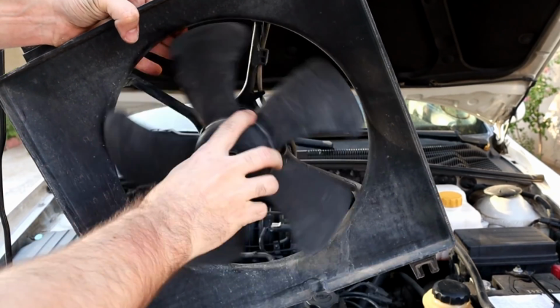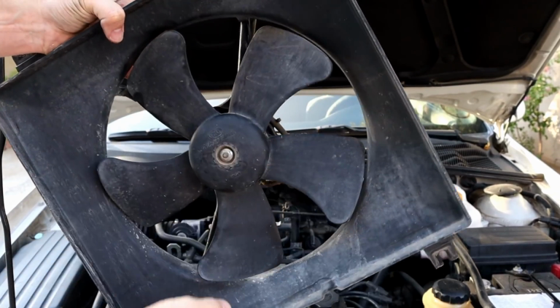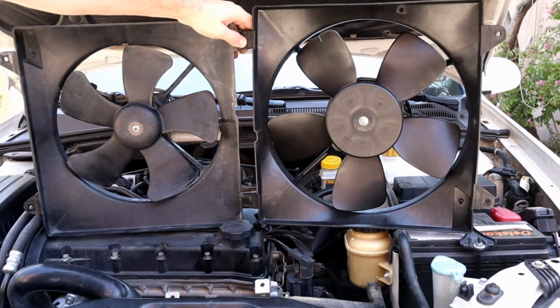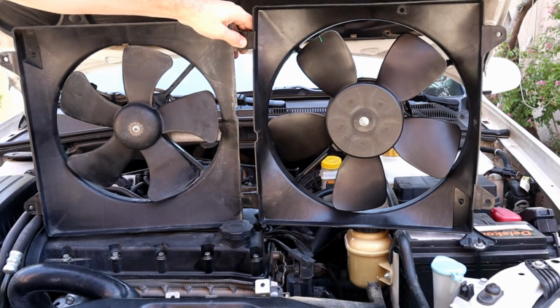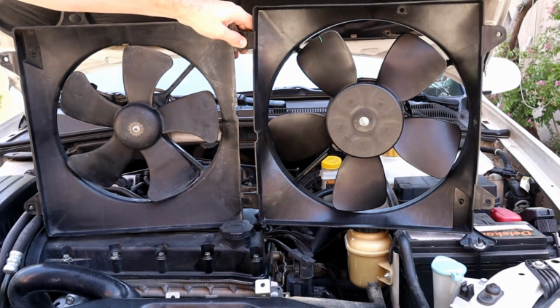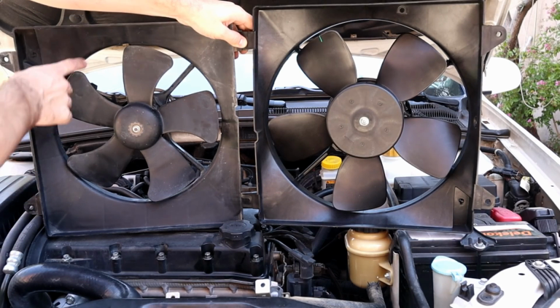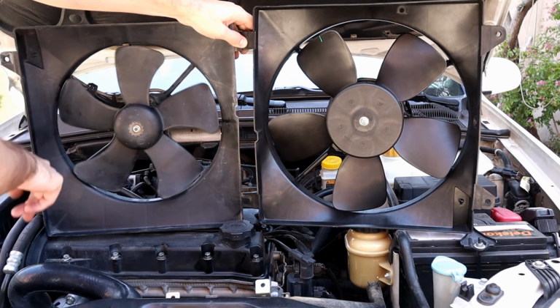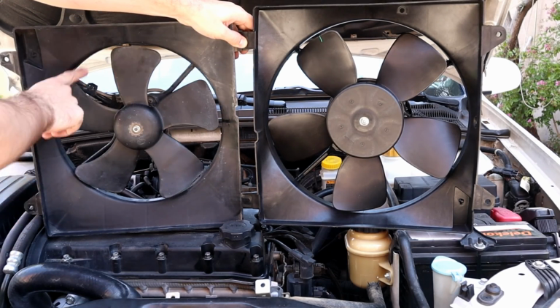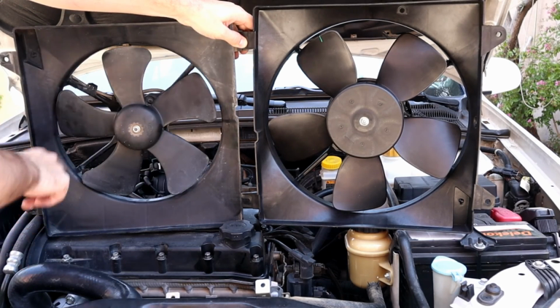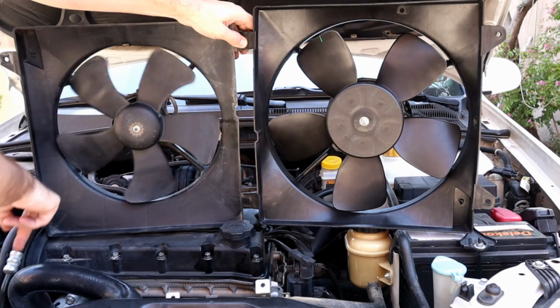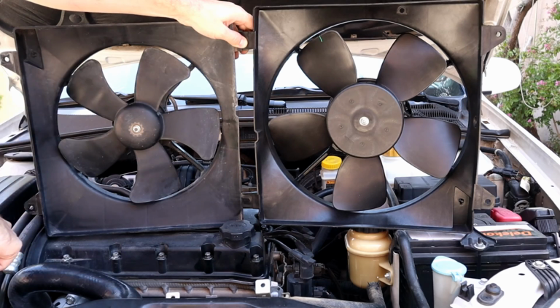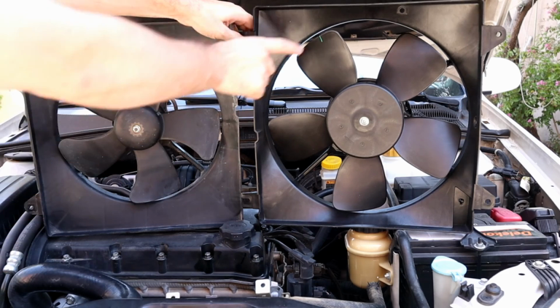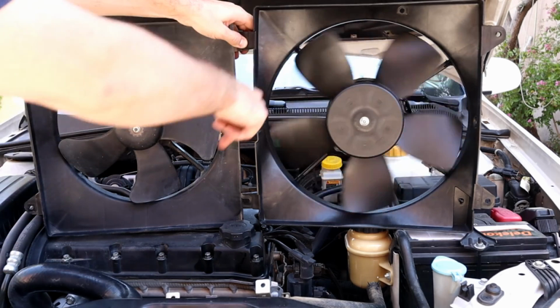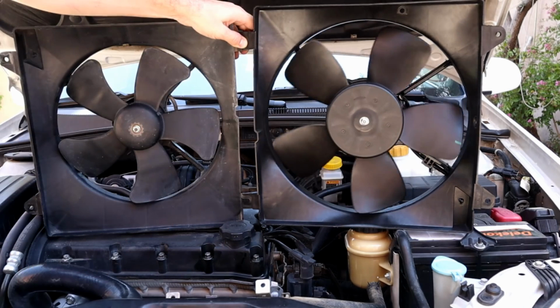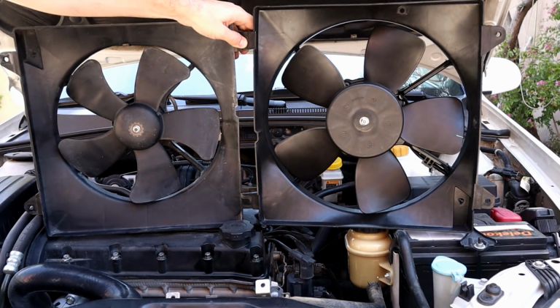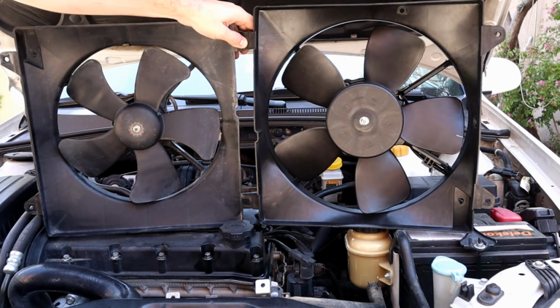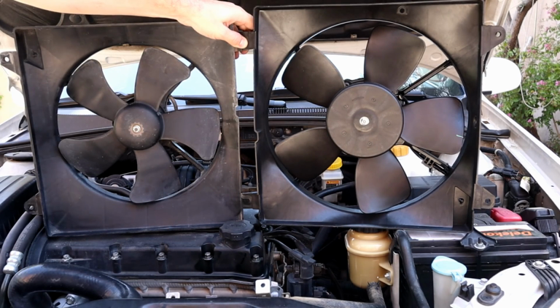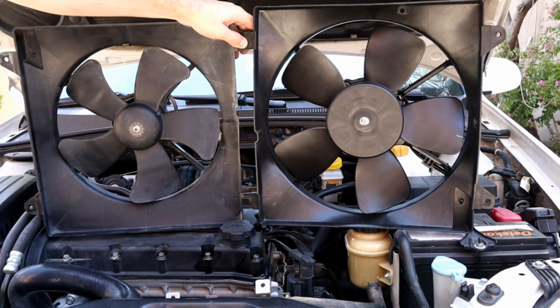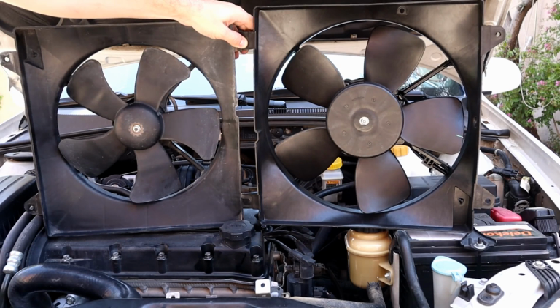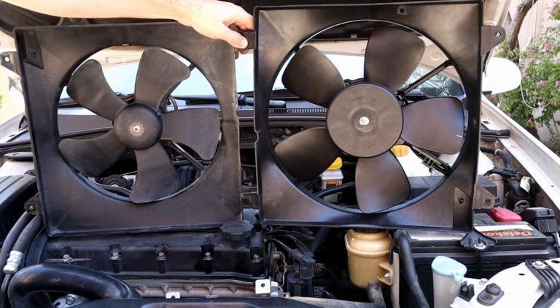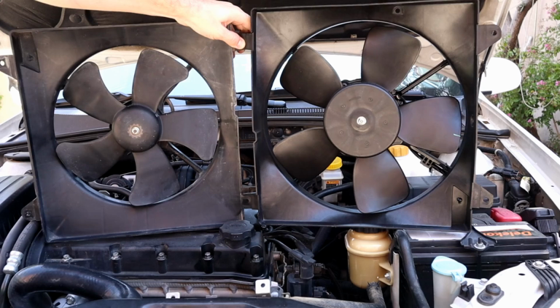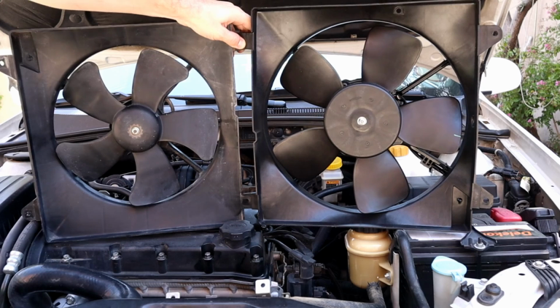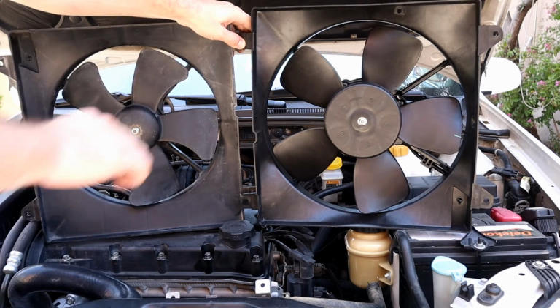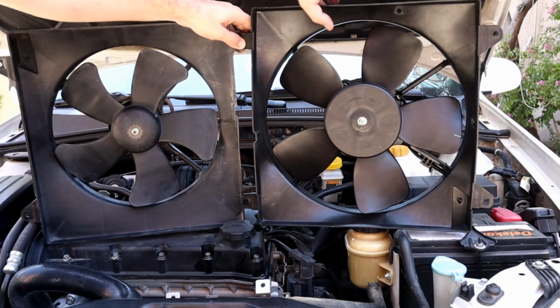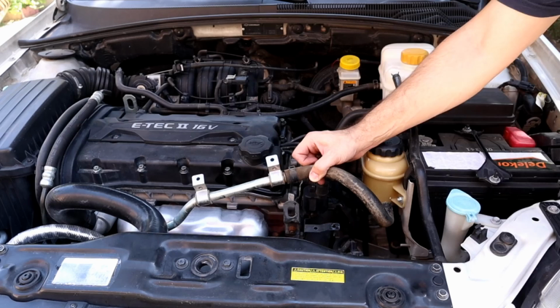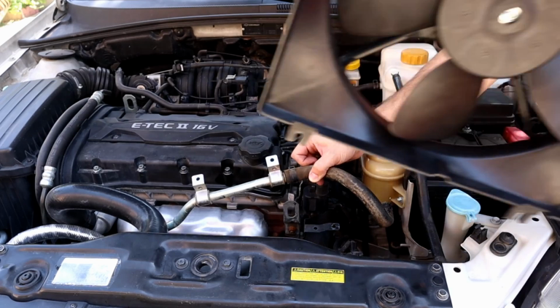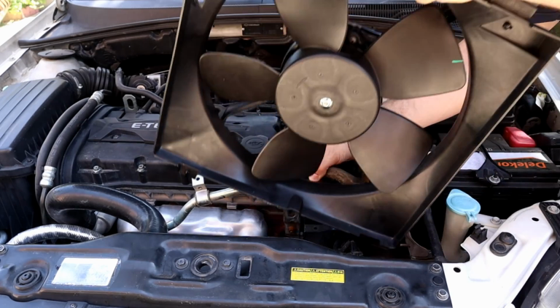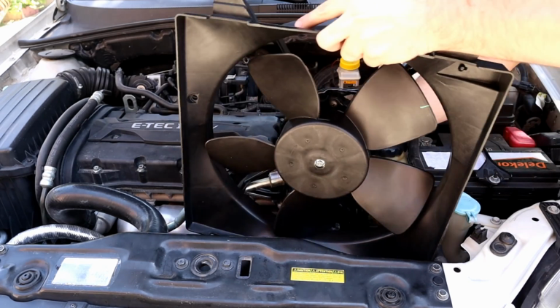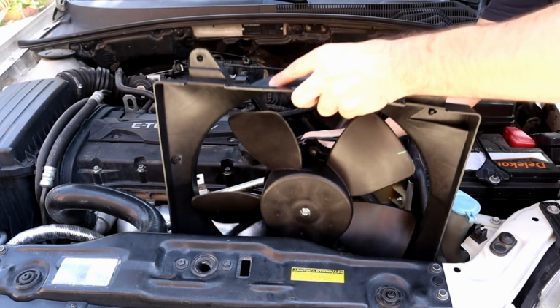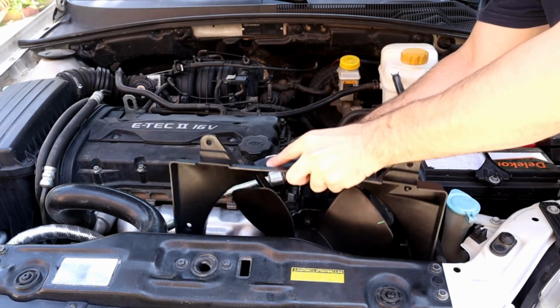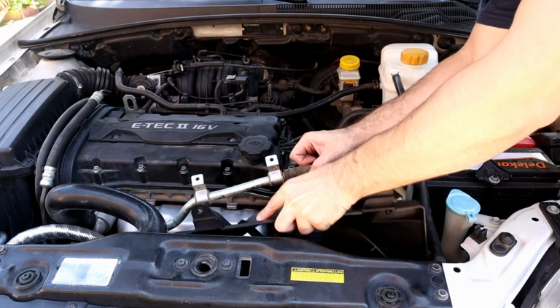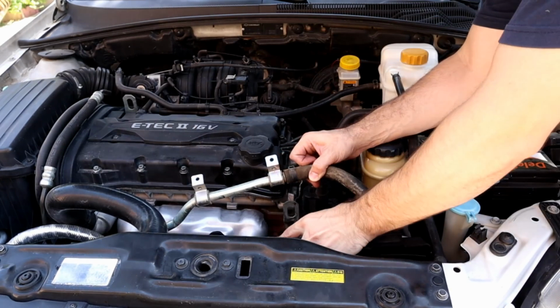Here I've got an aftermarket fan with a bigger fan blade and bigger motor. It will provide better airflow and less noise. If you have an upgraded fan choice, then go for it.